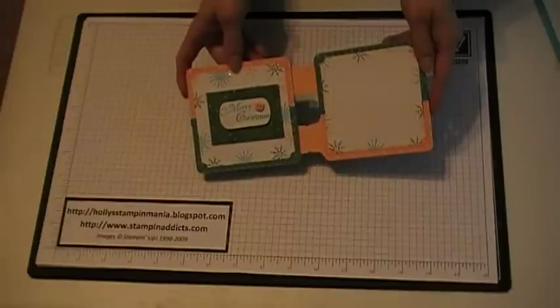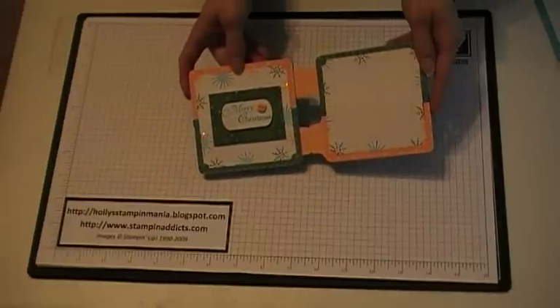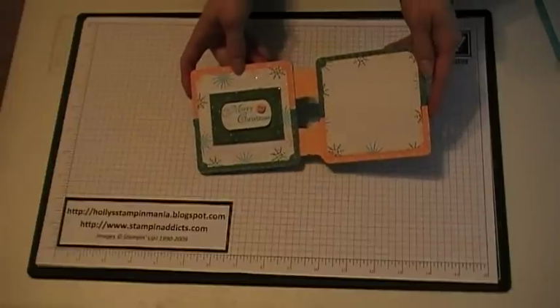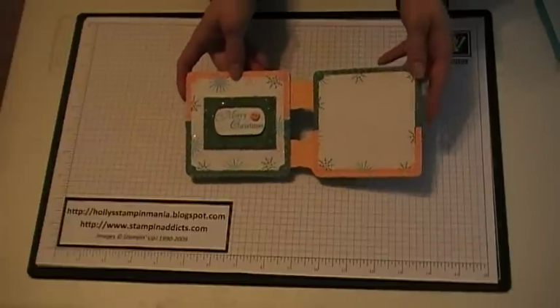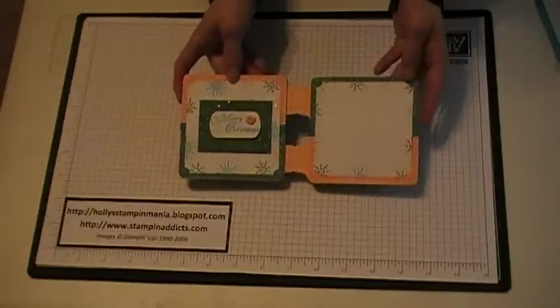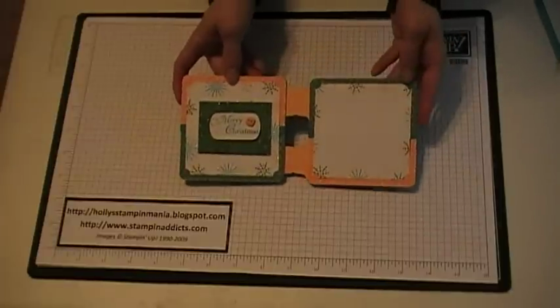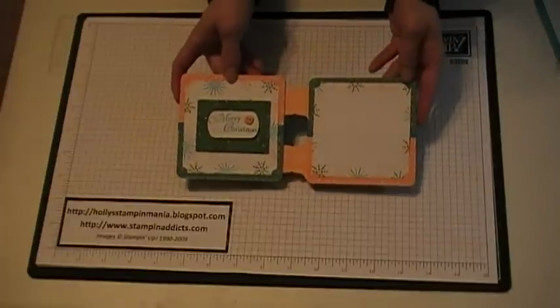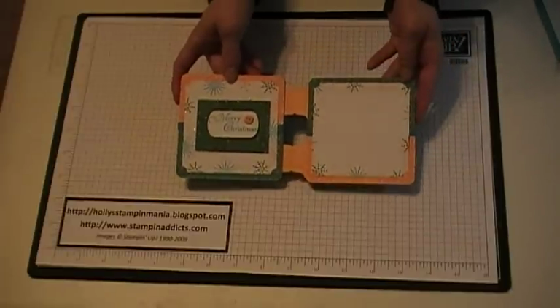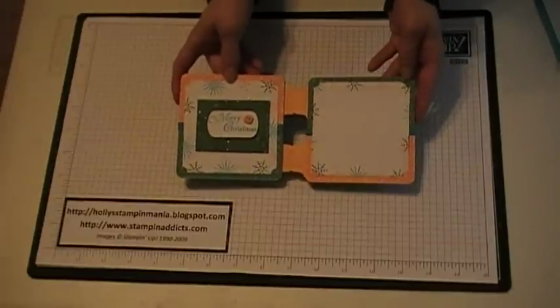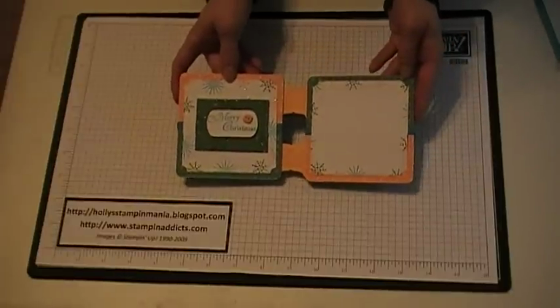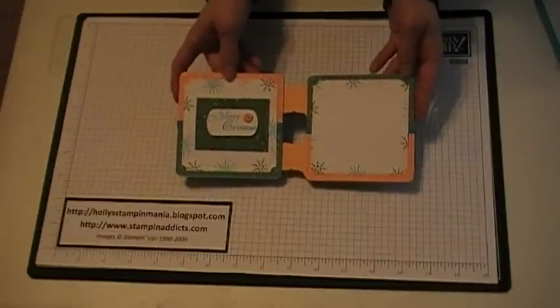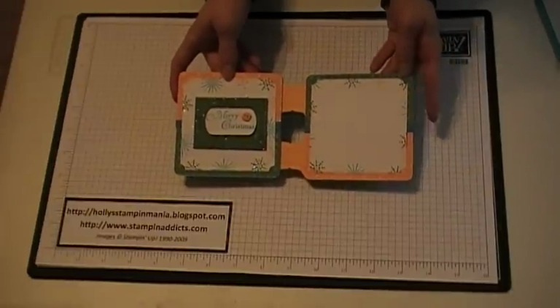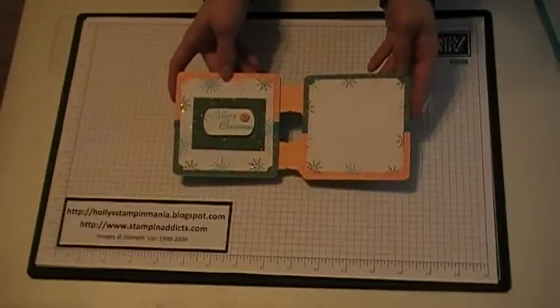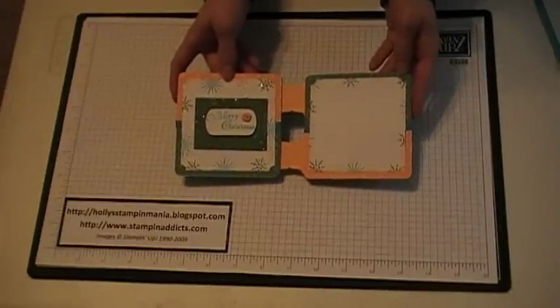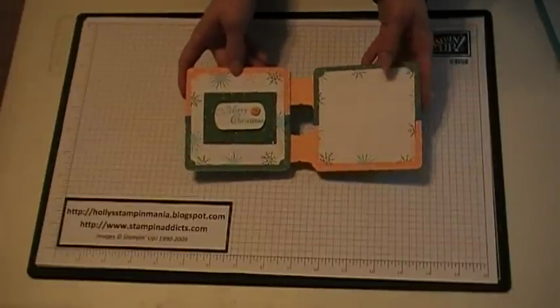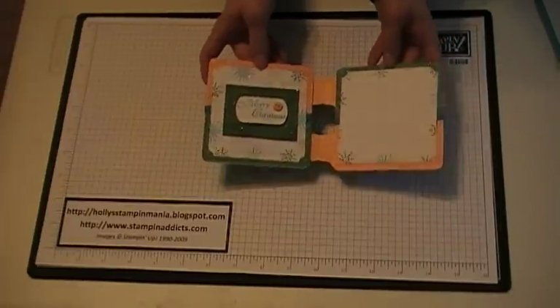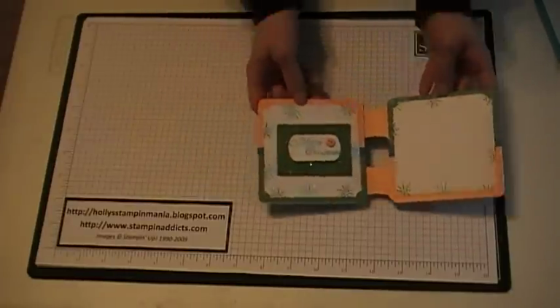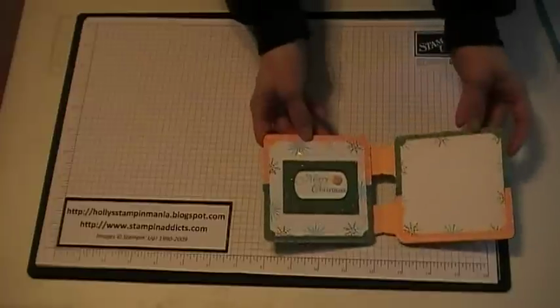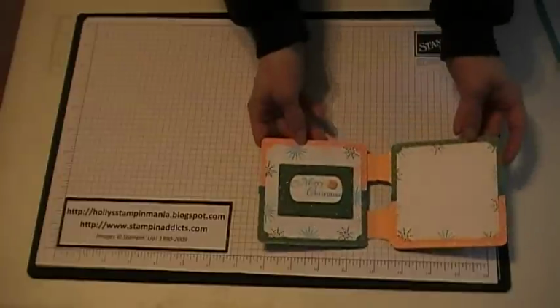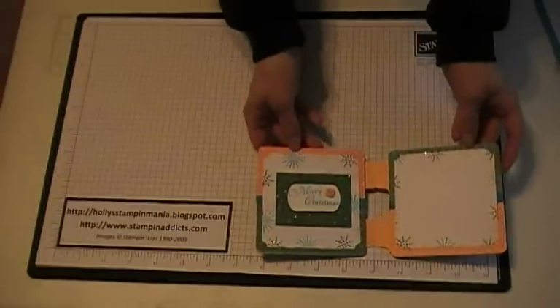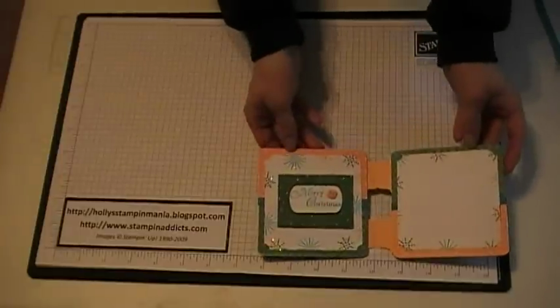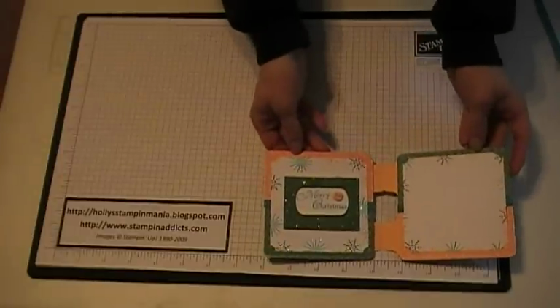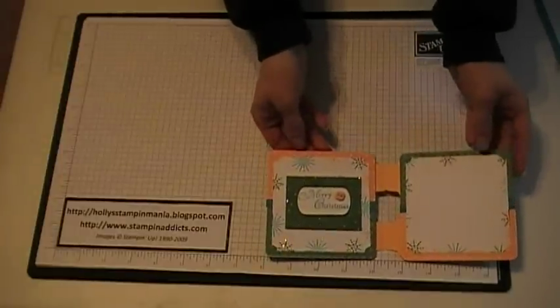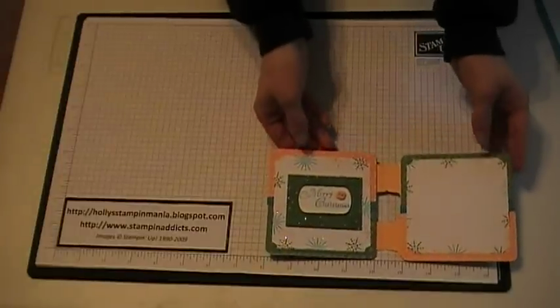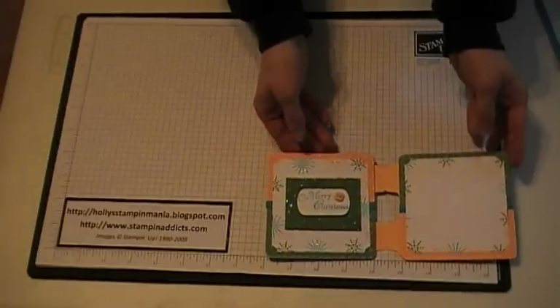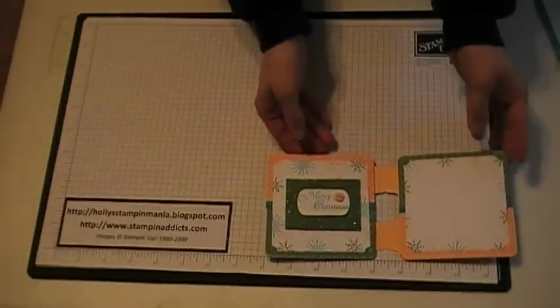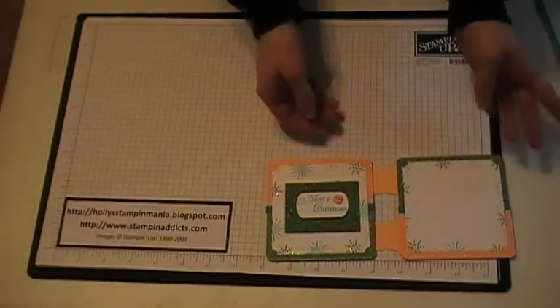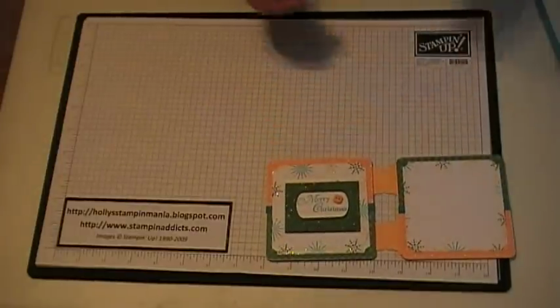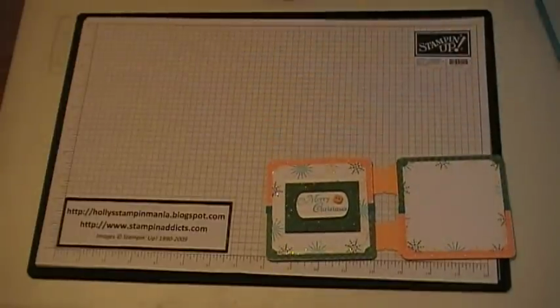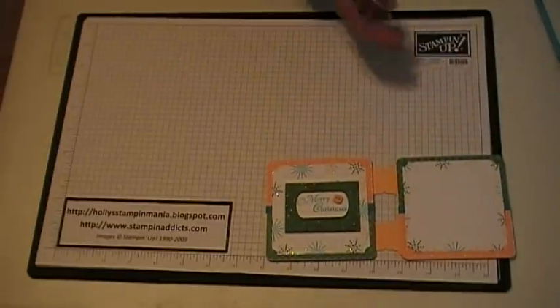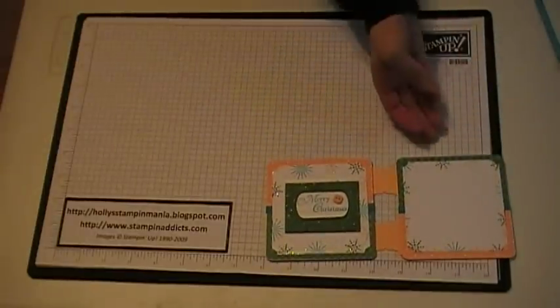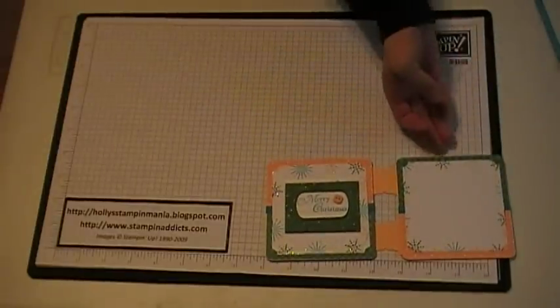Hello Stampers! Today I'm going to show you how to make this little coaster frame. I used our Snowburst stamp set to create this.